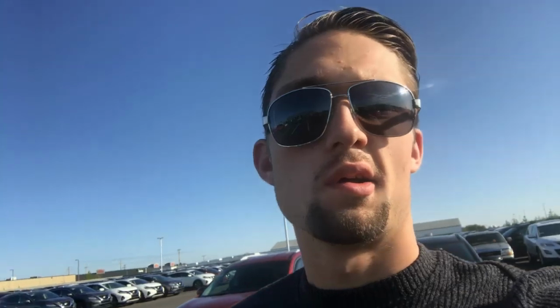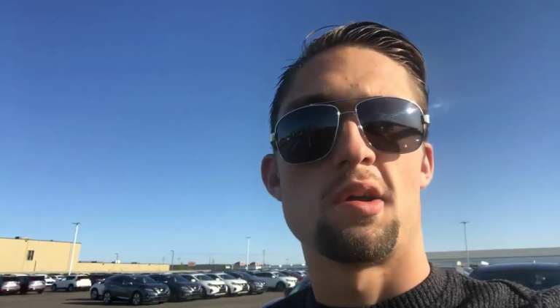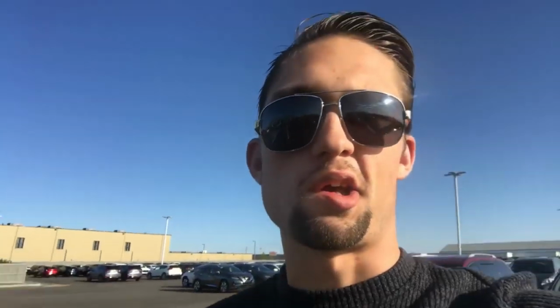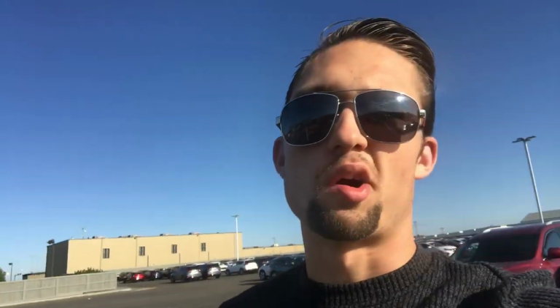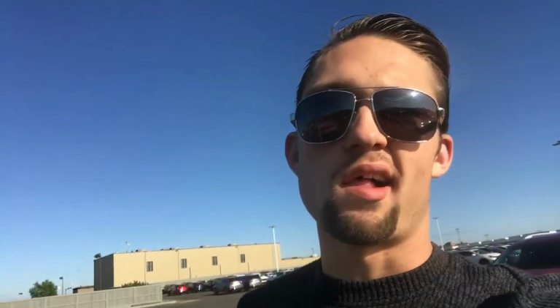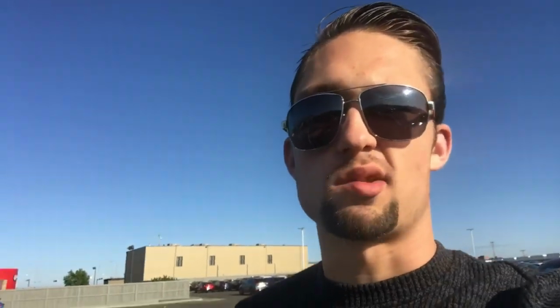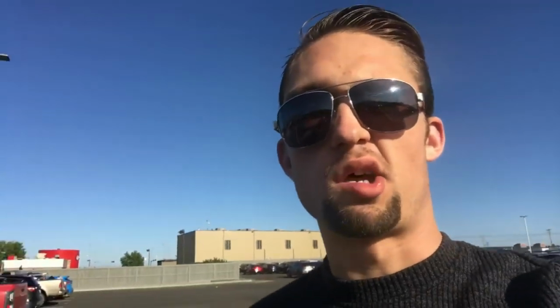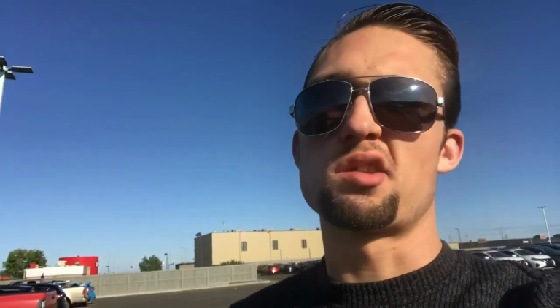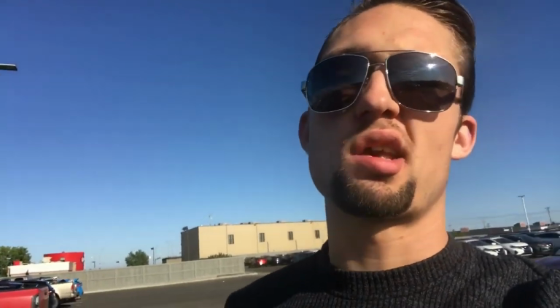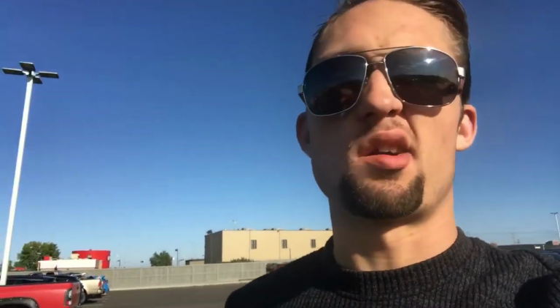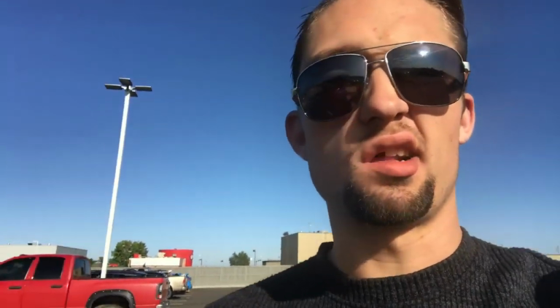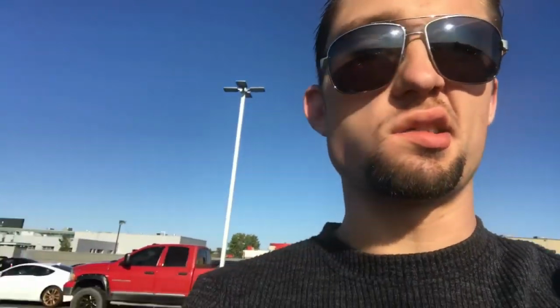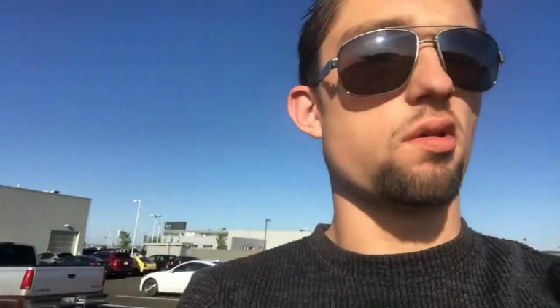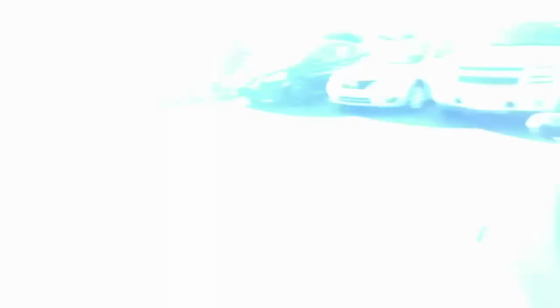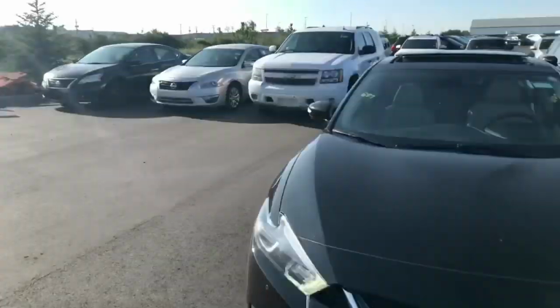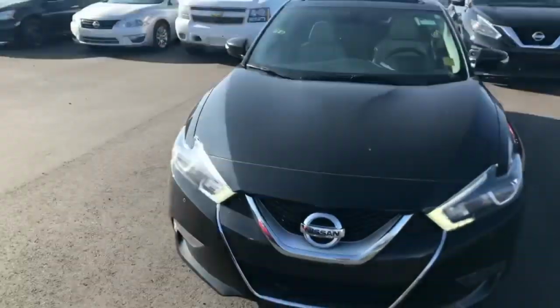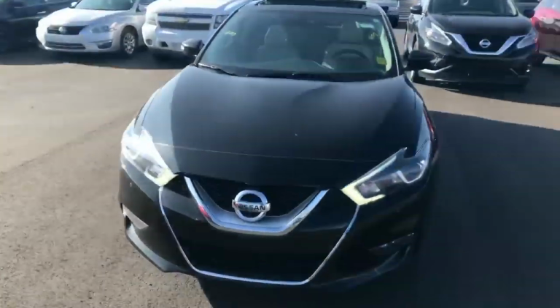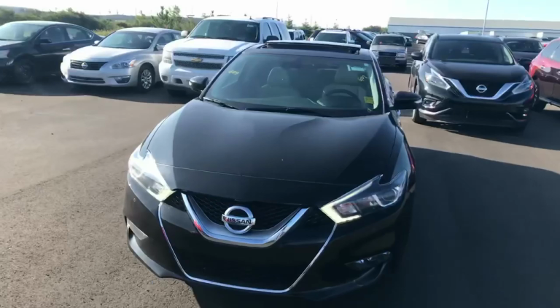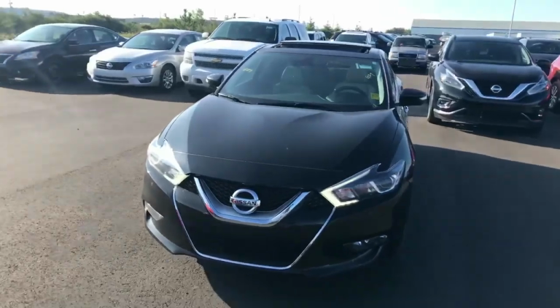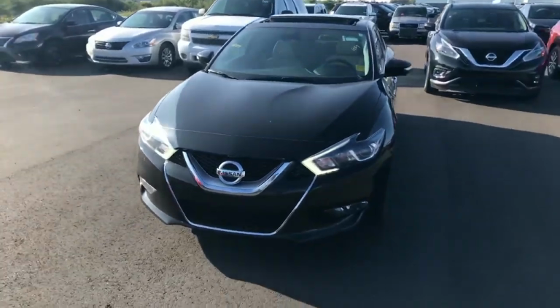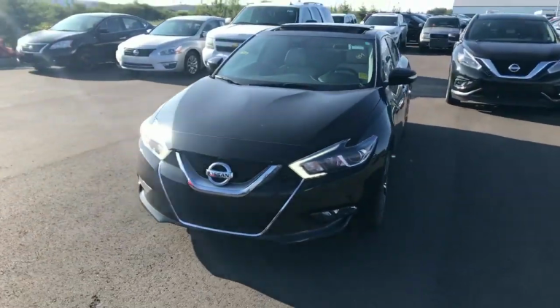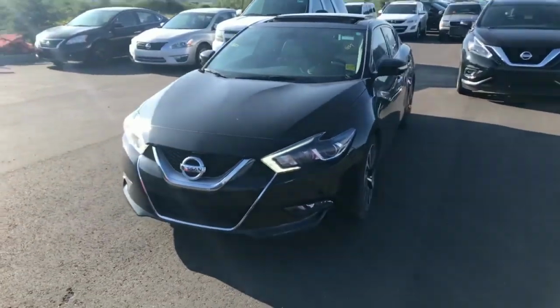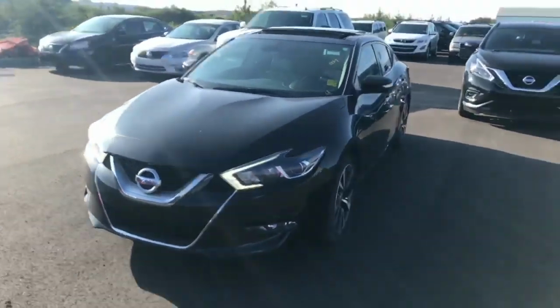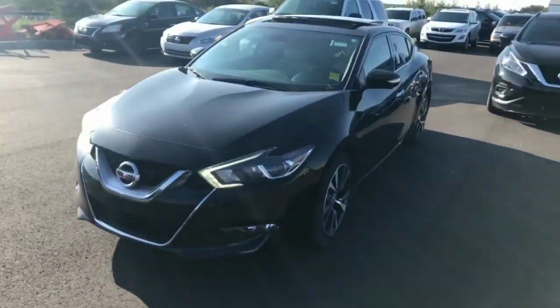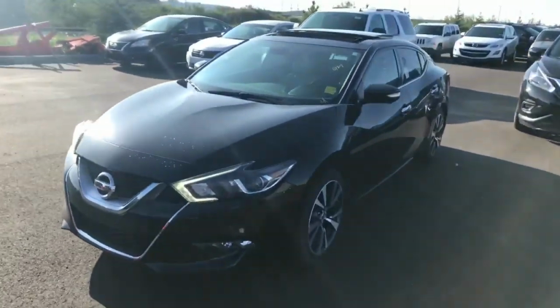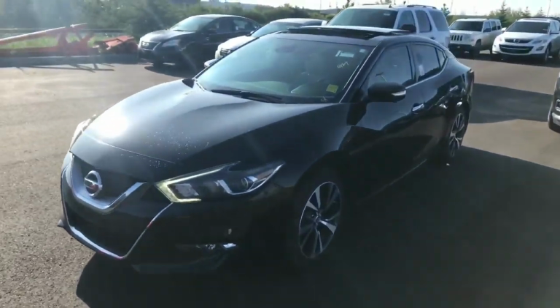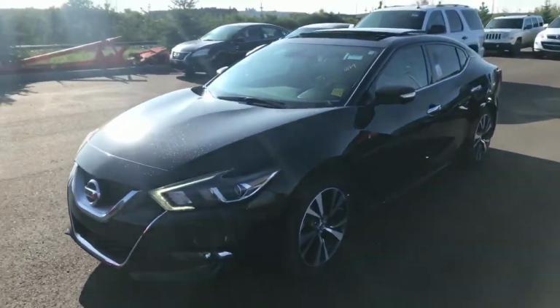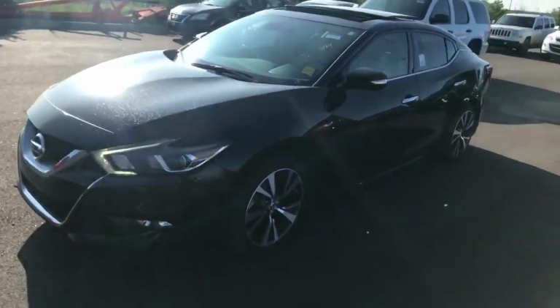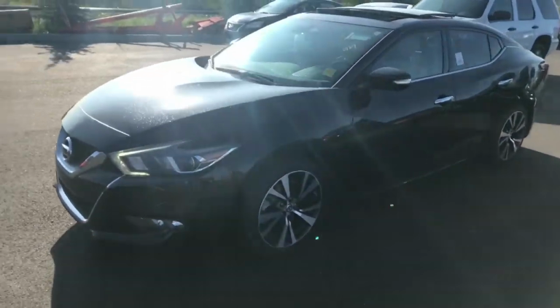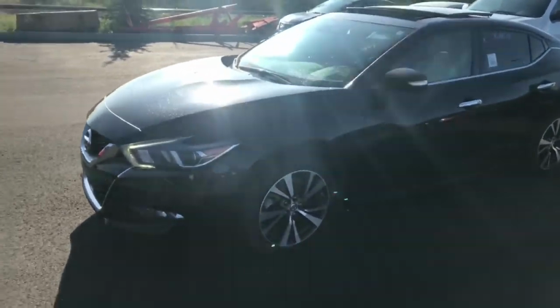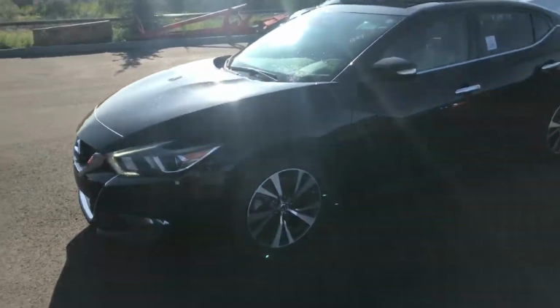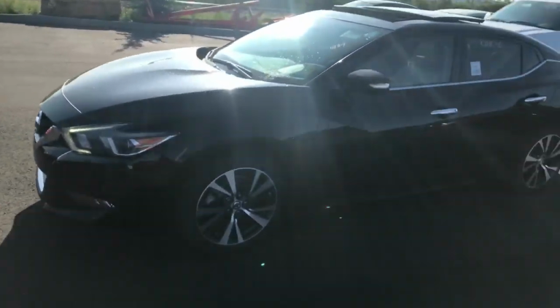Good morning, Alex. What's going on? It's Luke down here at LA Nissan. I wanted to shoot a quick video this morning and show you around this 2016 Maxima Platinum — unreal car.